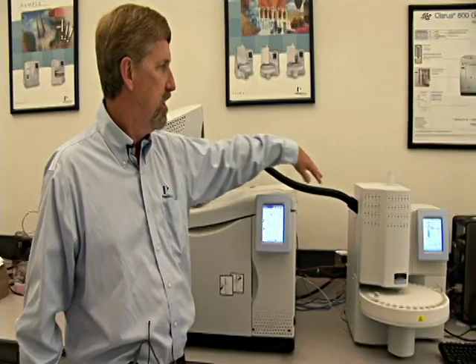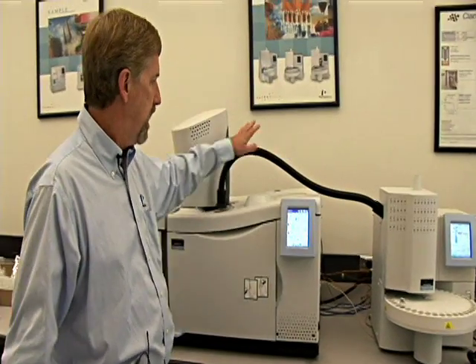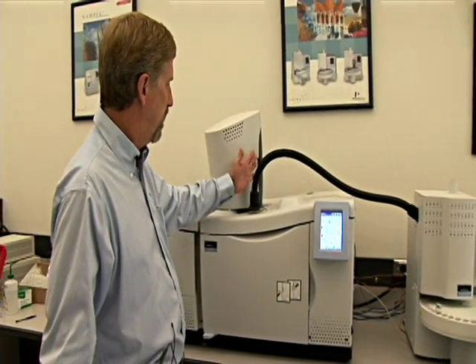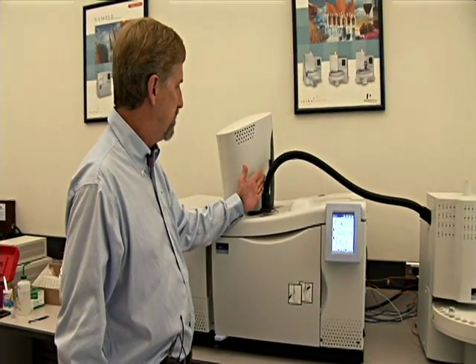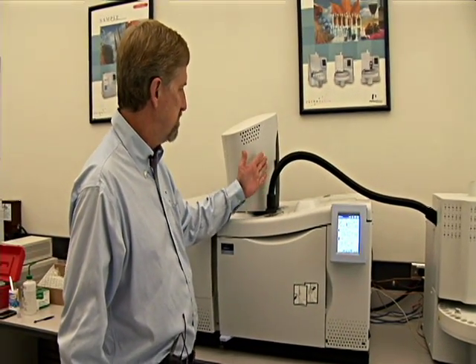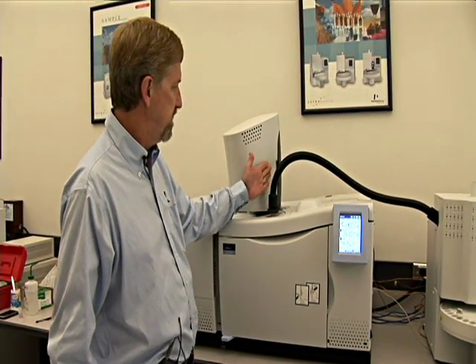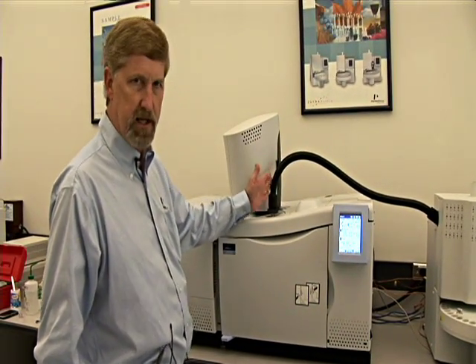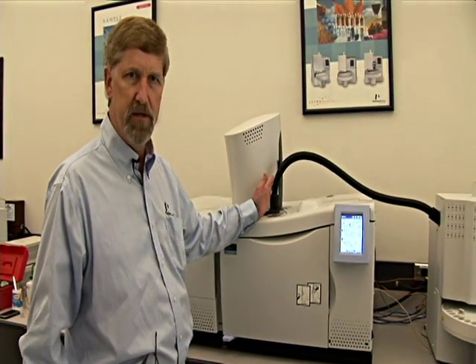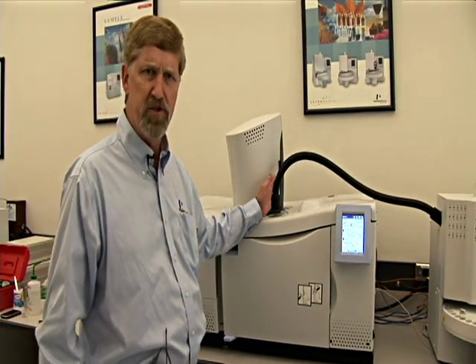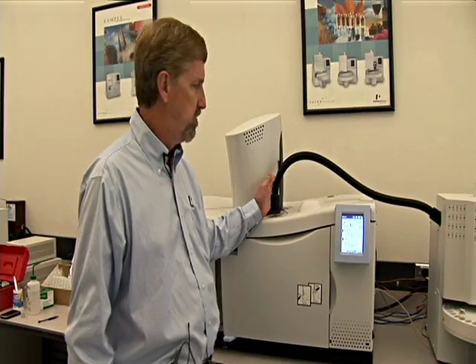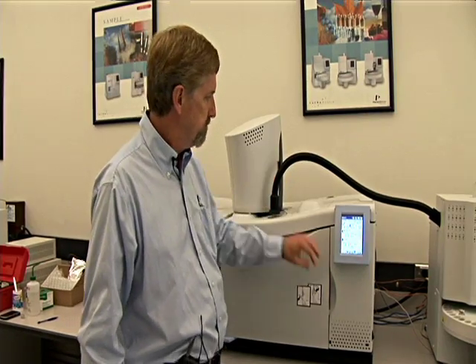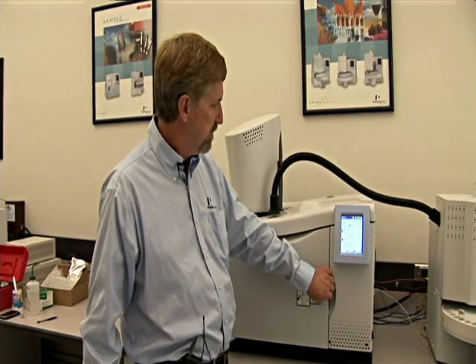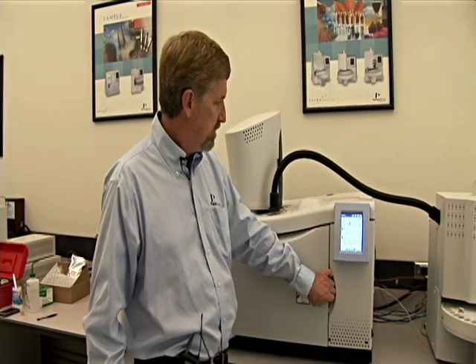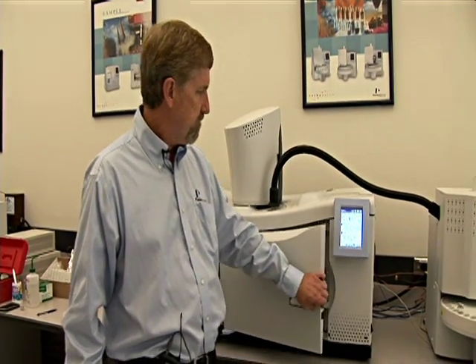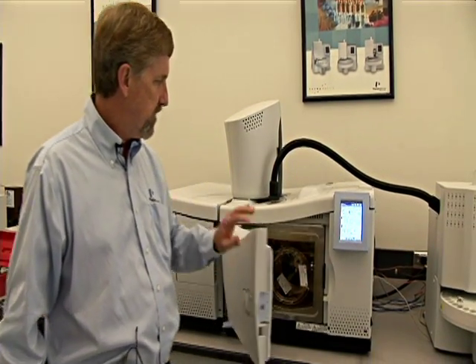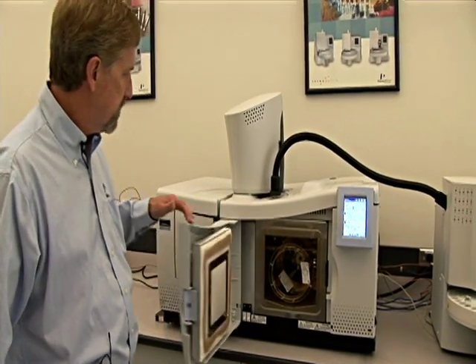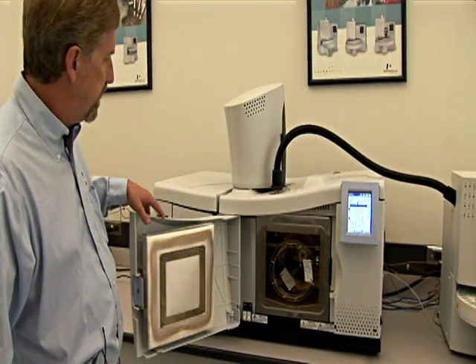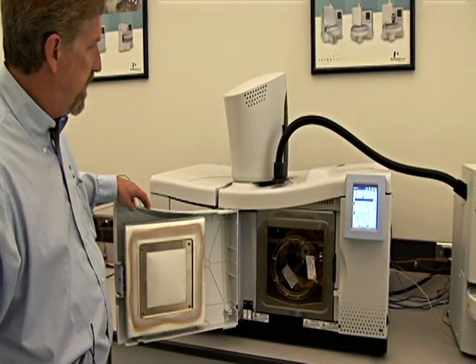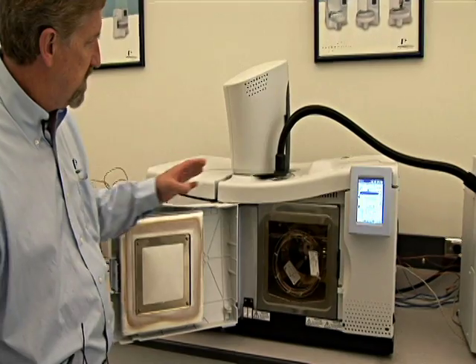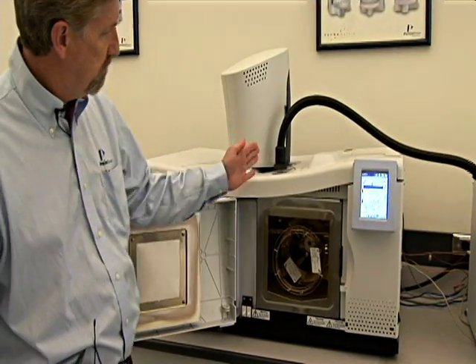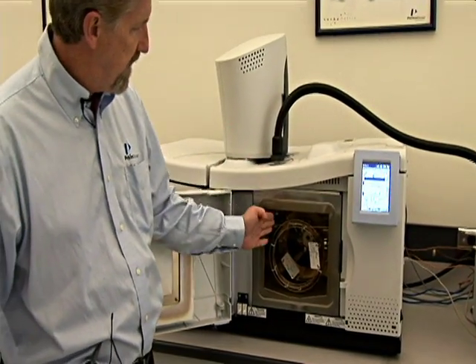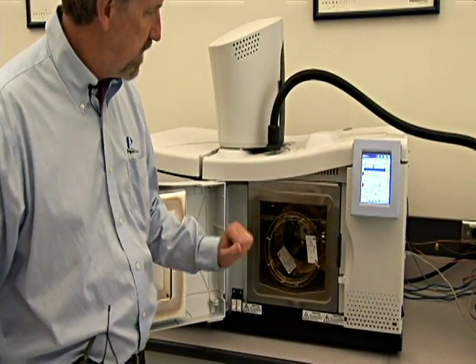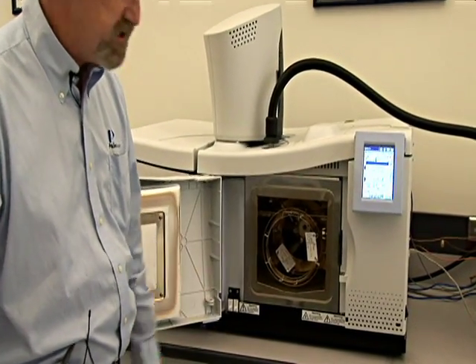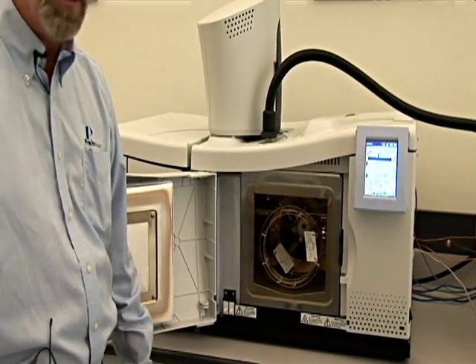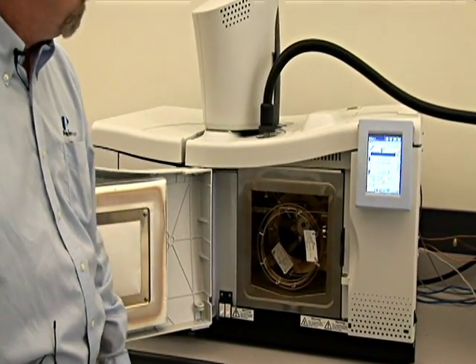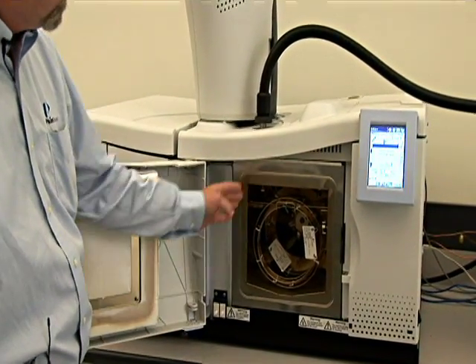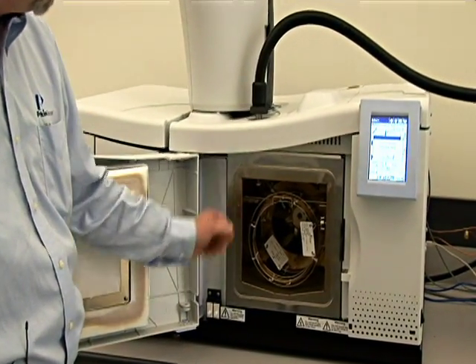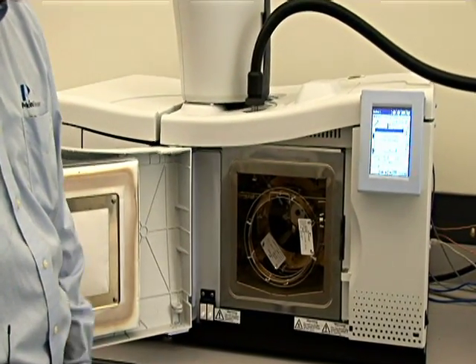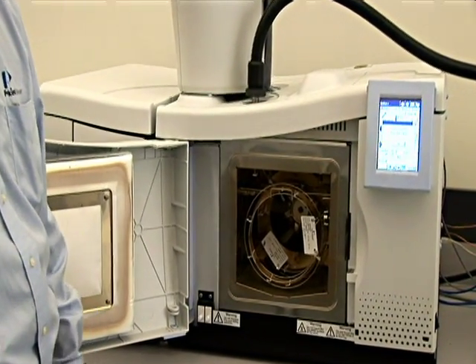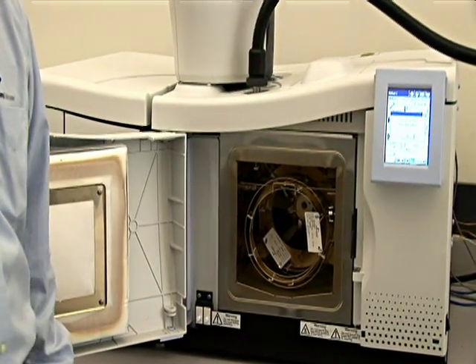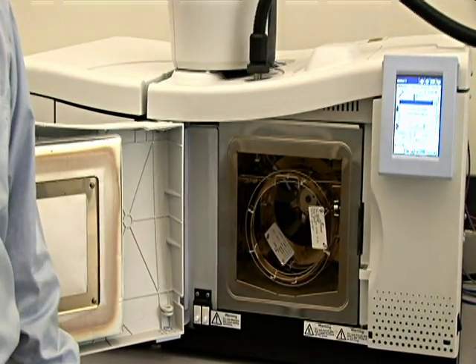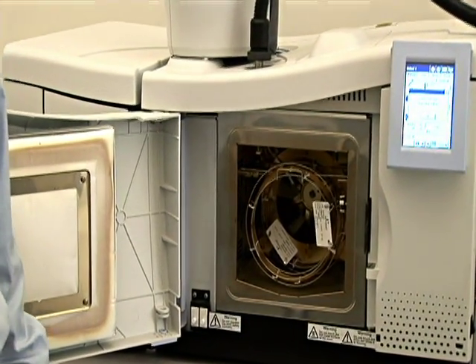They are both introduced into the GC through the injection port. On the inside of the GC, we have our GC columns. Here's where the separation chemistry occurs.